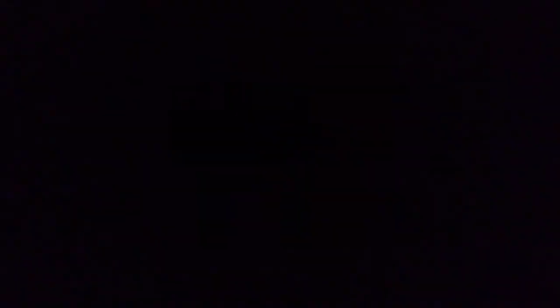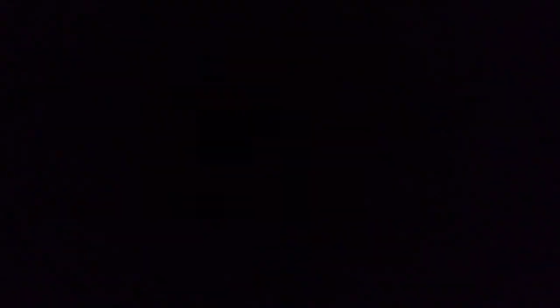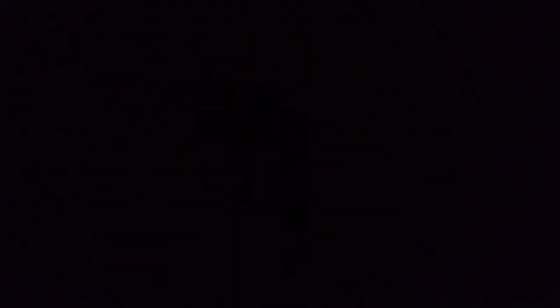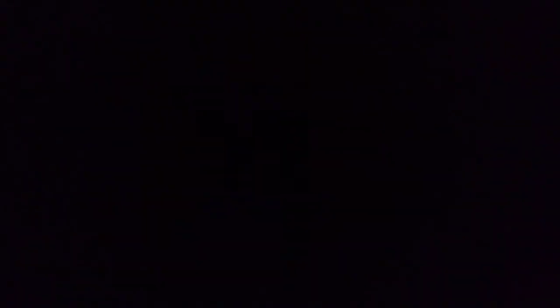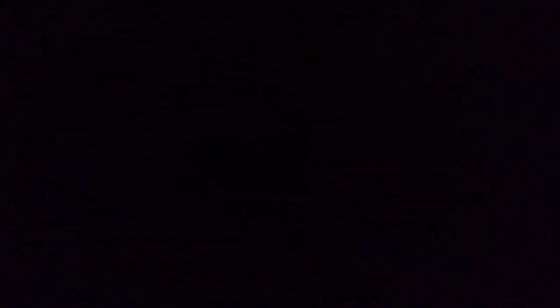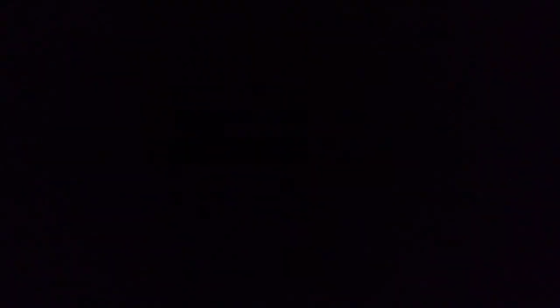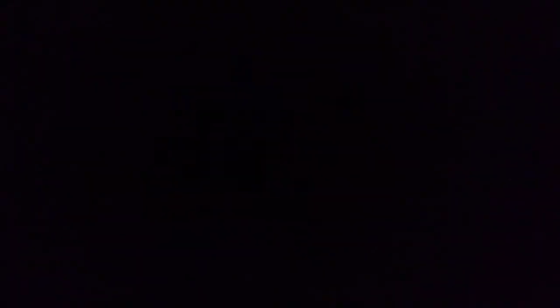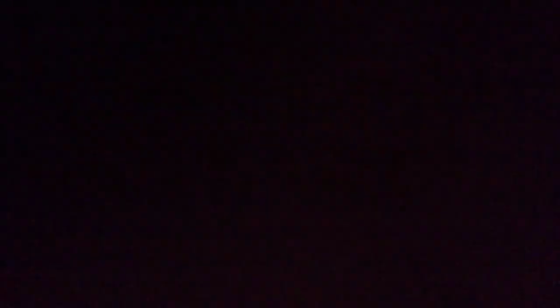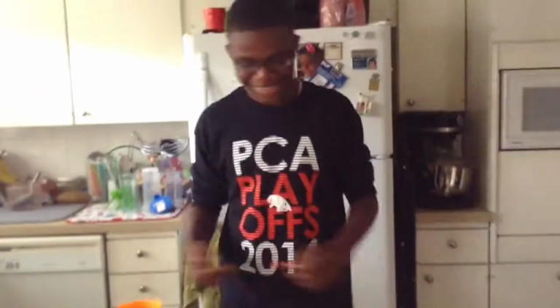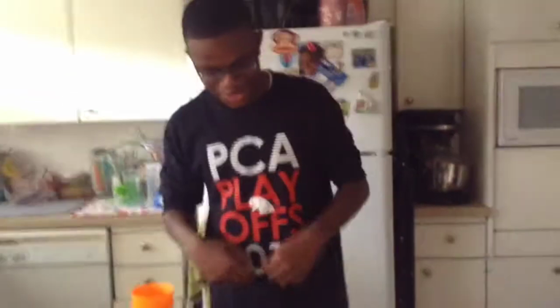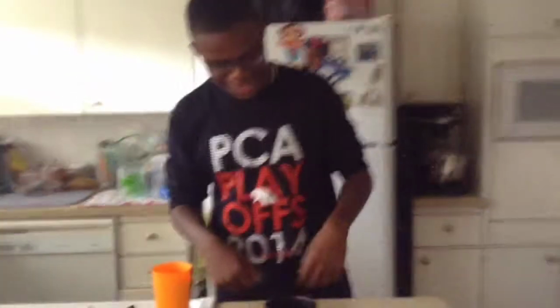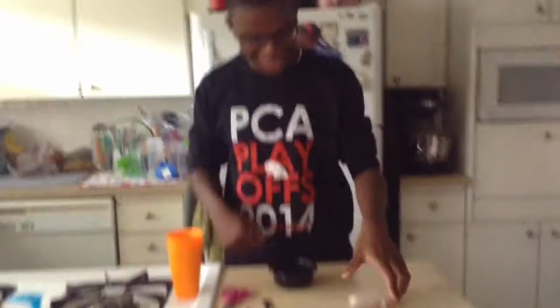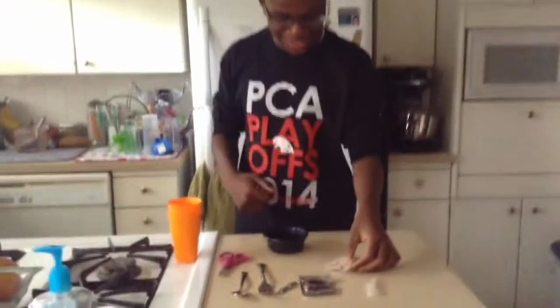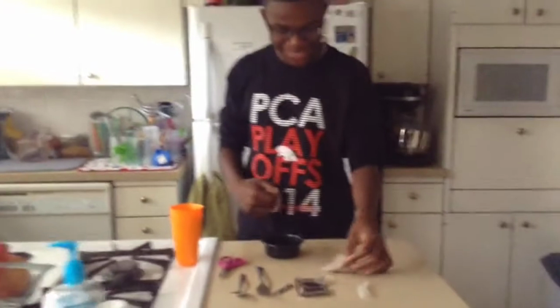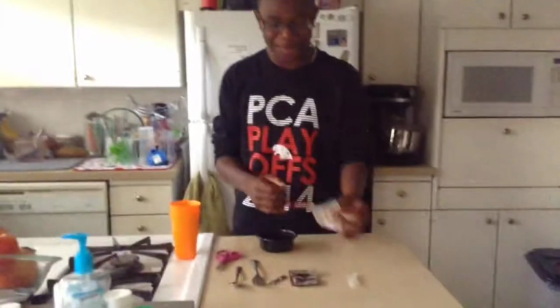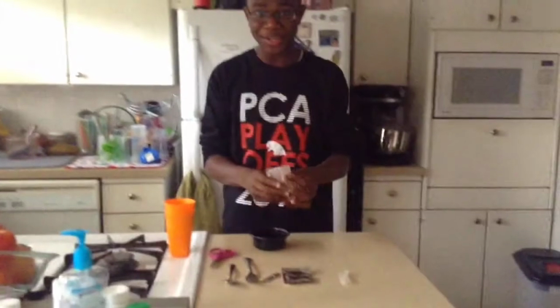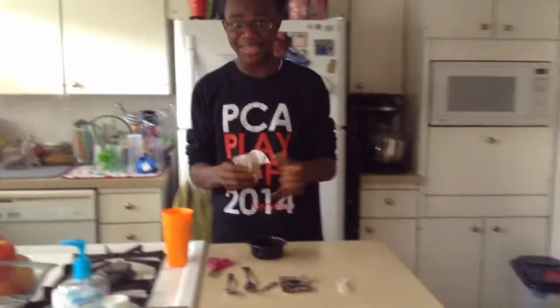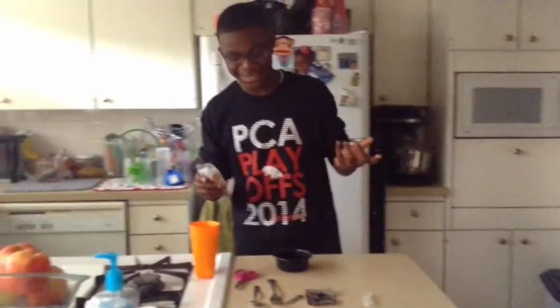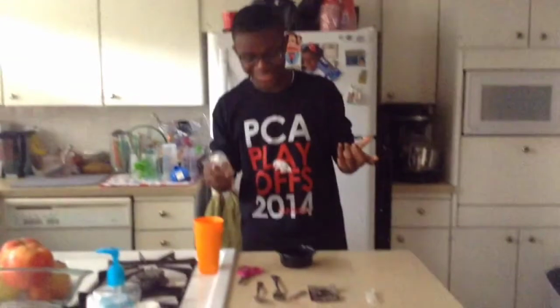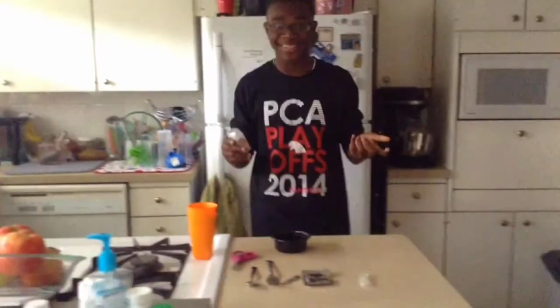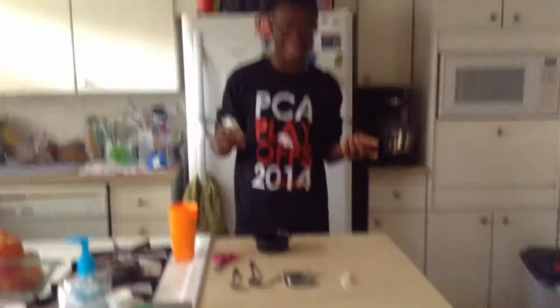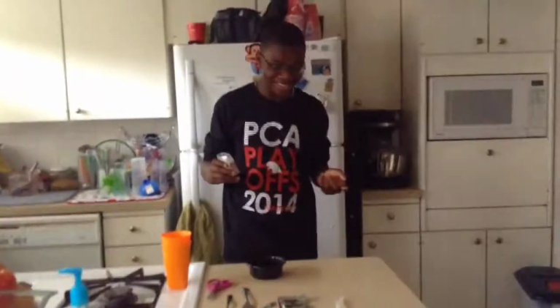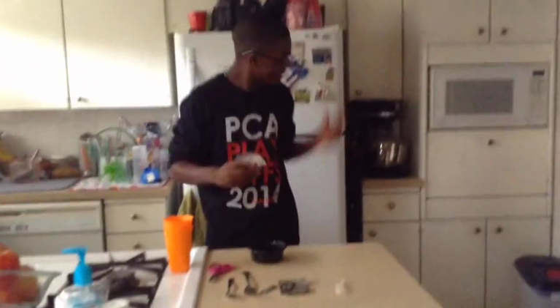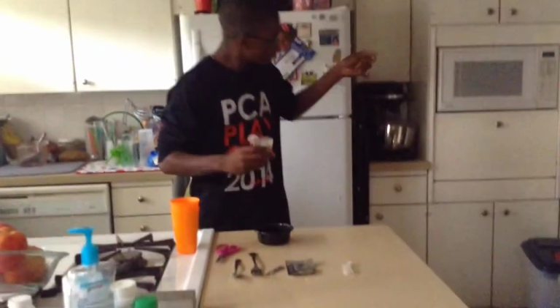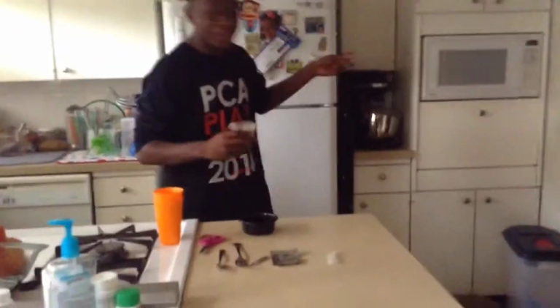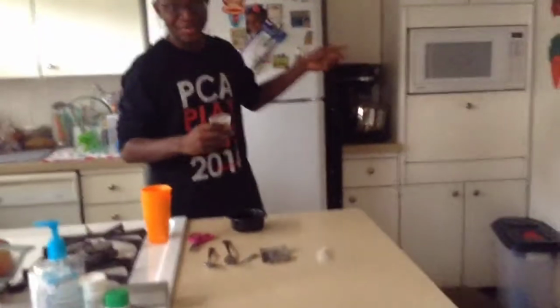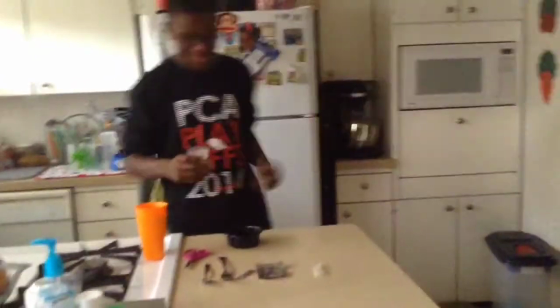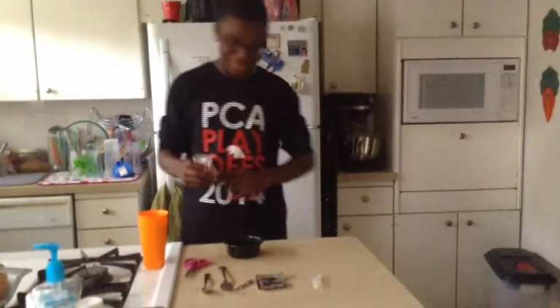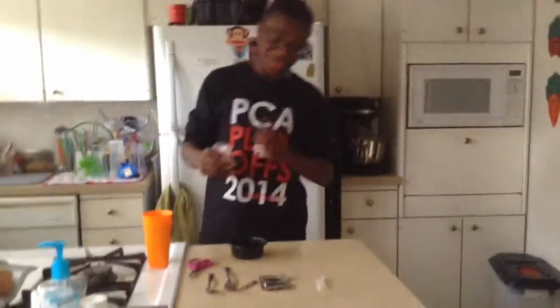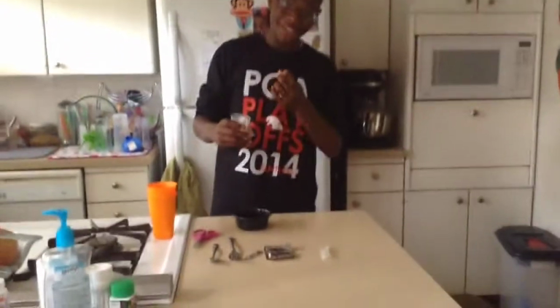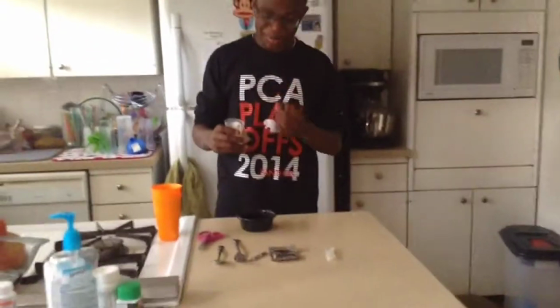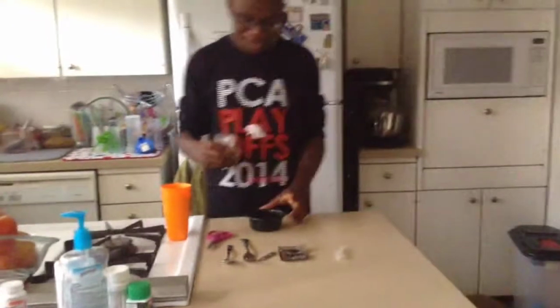This is Cooking with Trey. Hey guys, it's Trey Nicholson here, and today we are going to be cooking a microwaveable cake. Try this recipe at home.